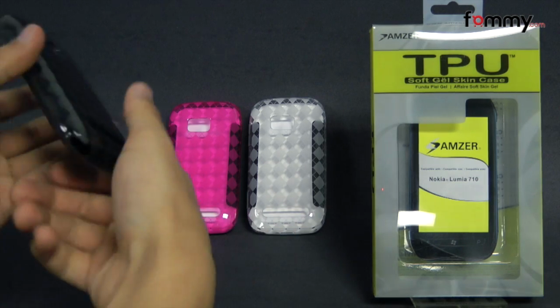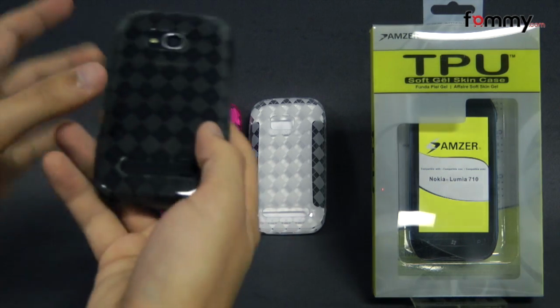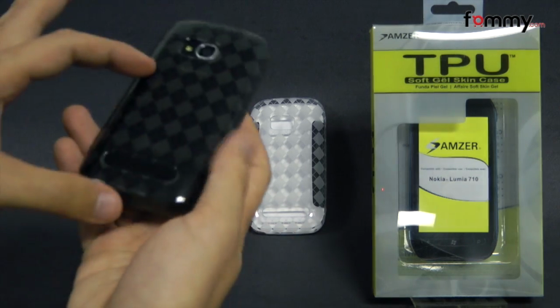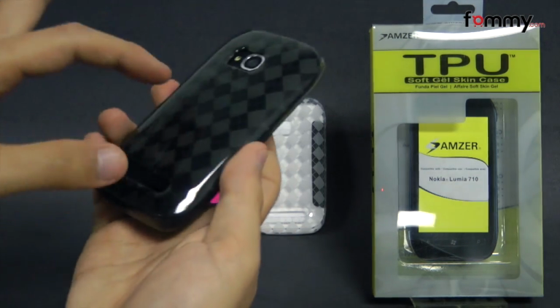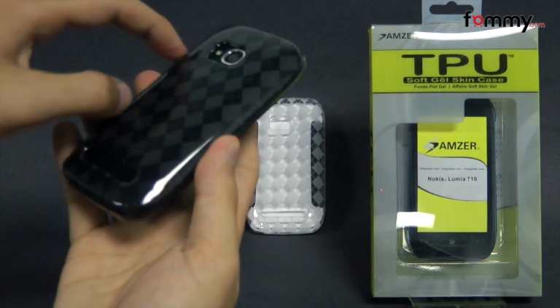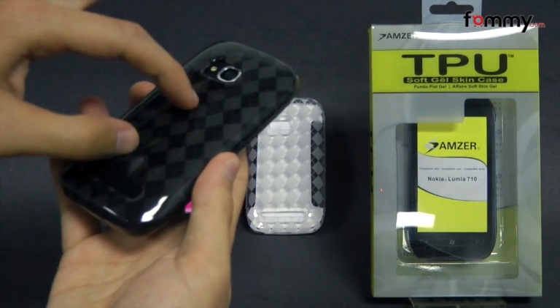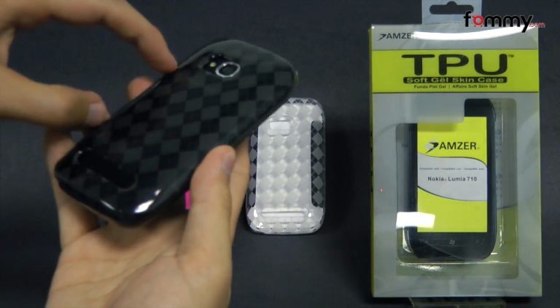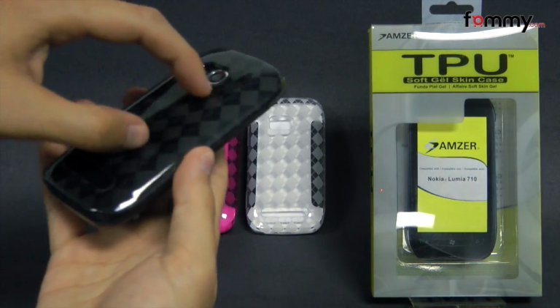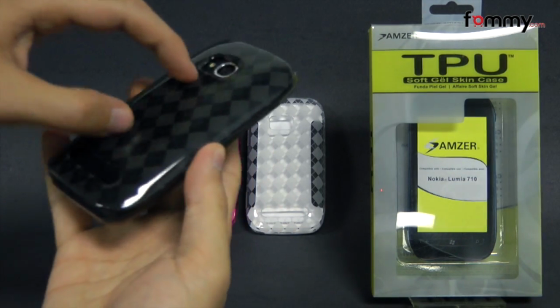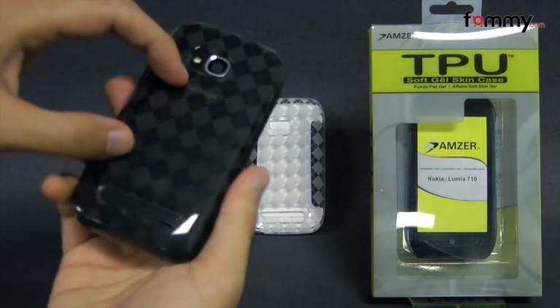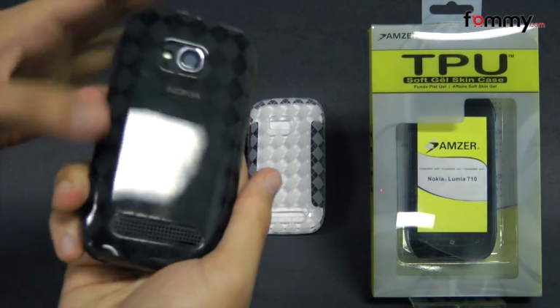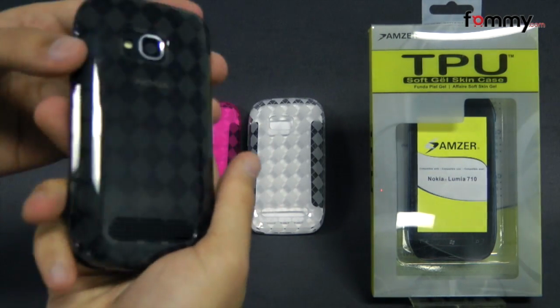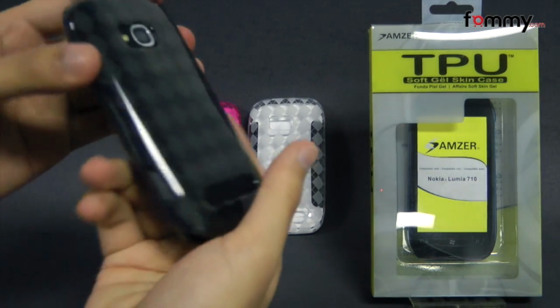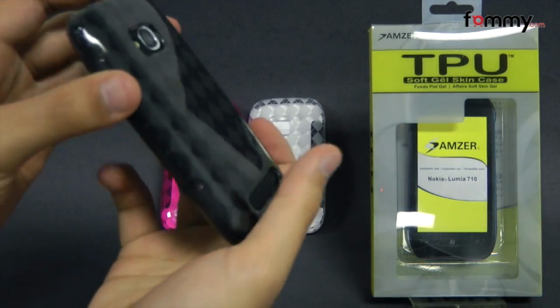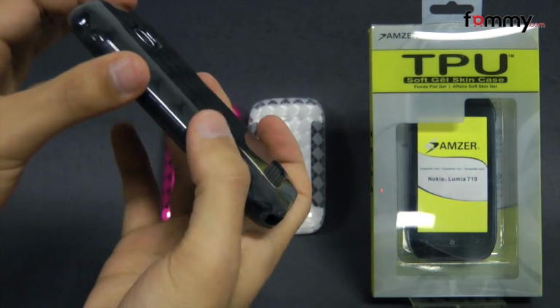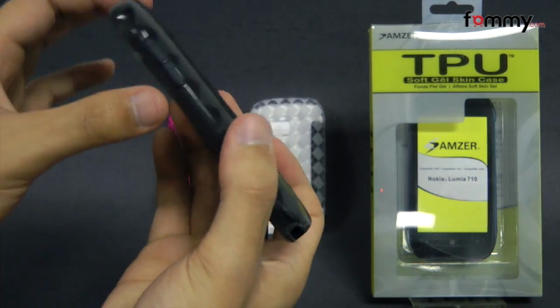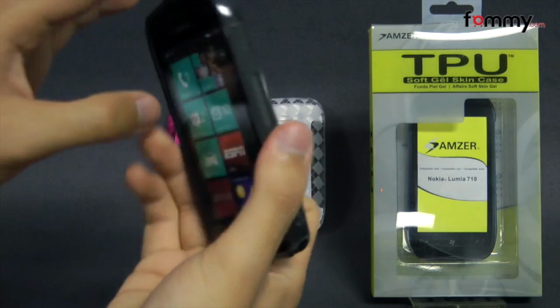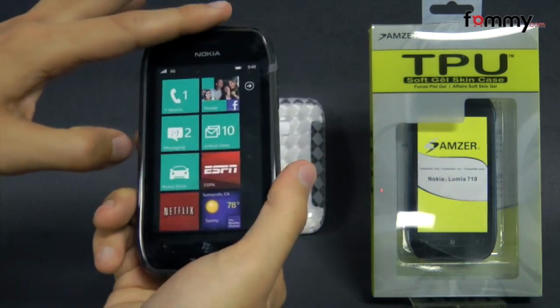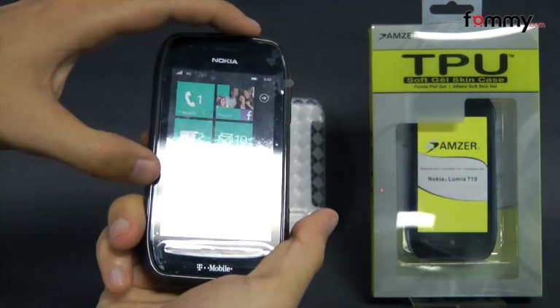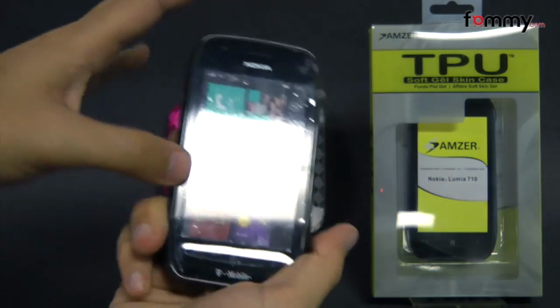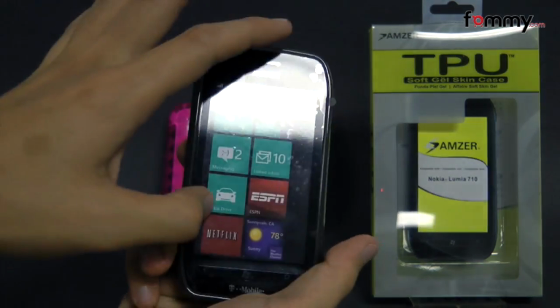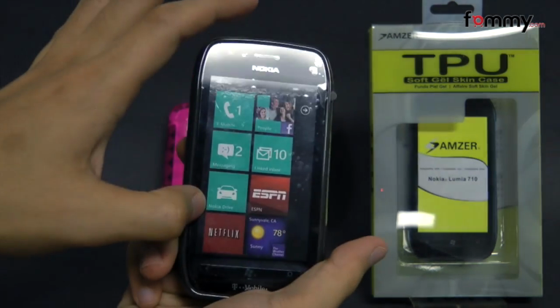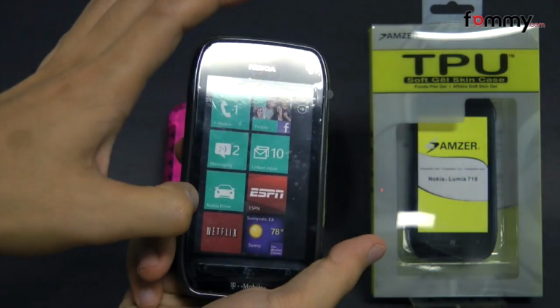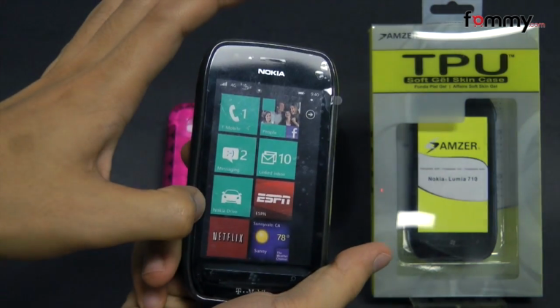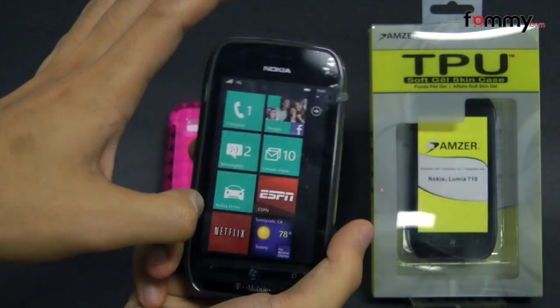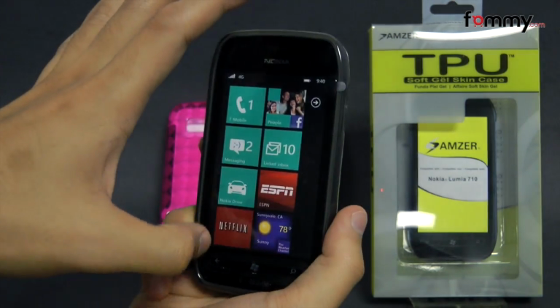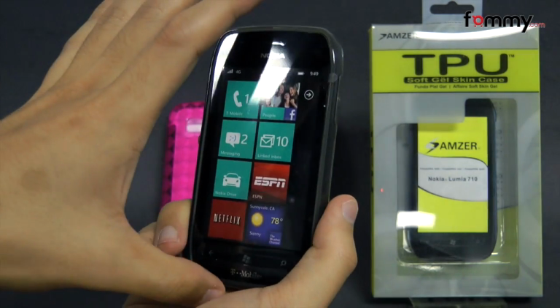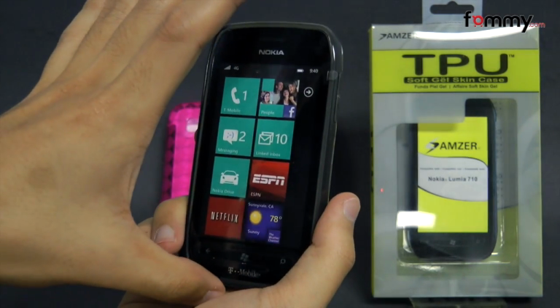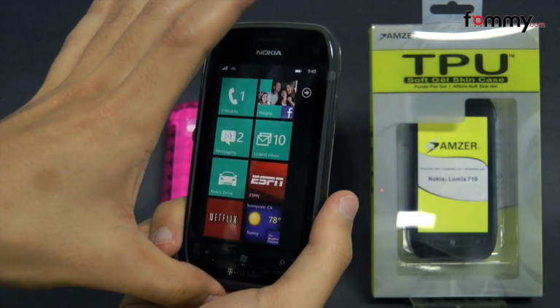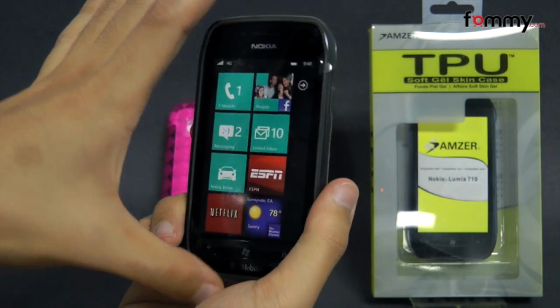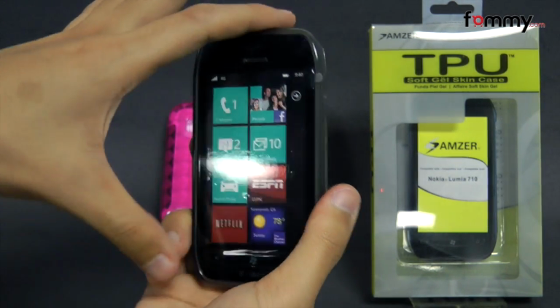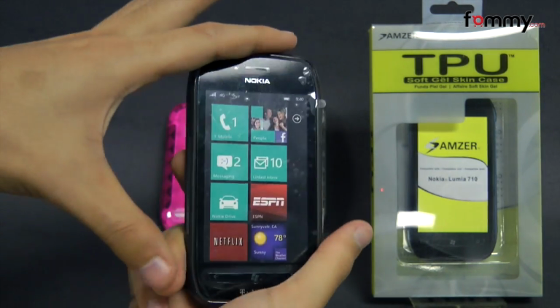They have a unique Lux Argyle pattern and it's made almost entirely of TPU, which basically gives you the hard case look mixed with the flexibility and the shock absorption of silicone.